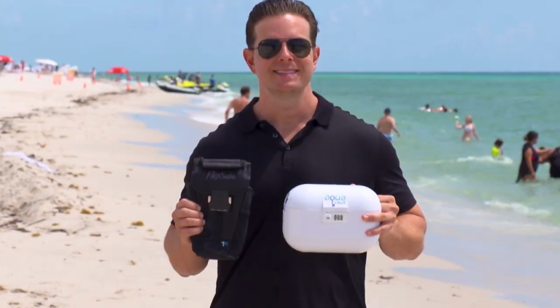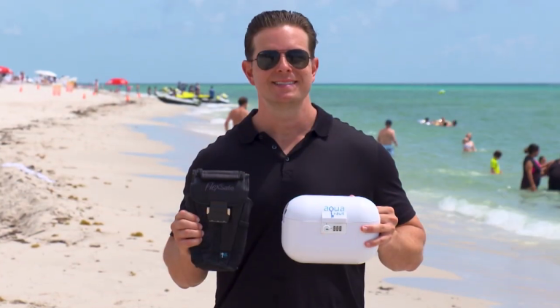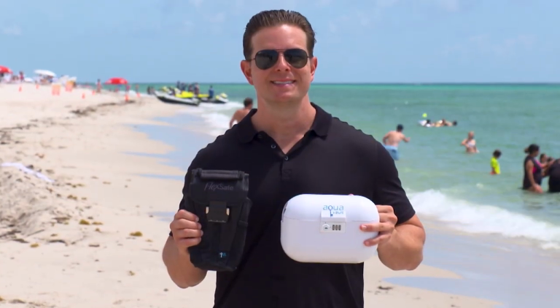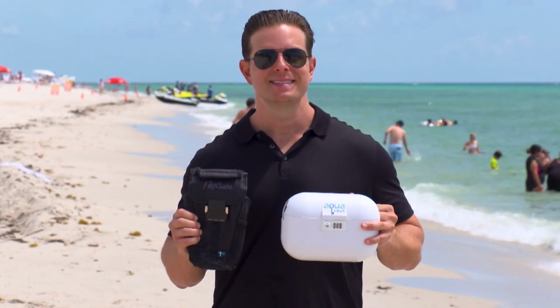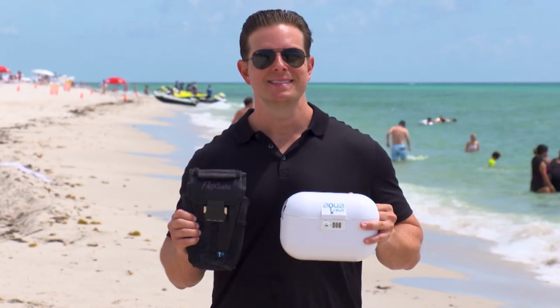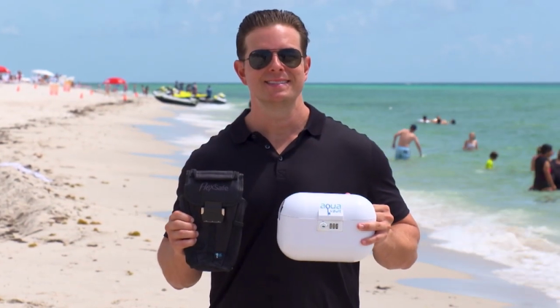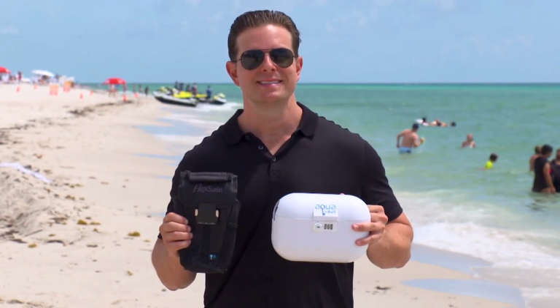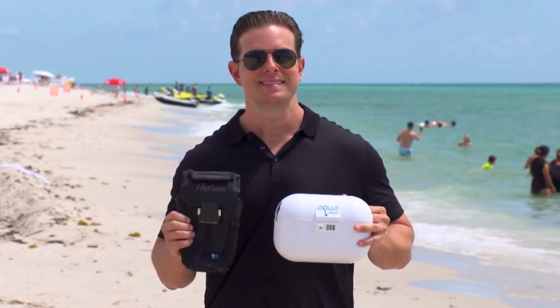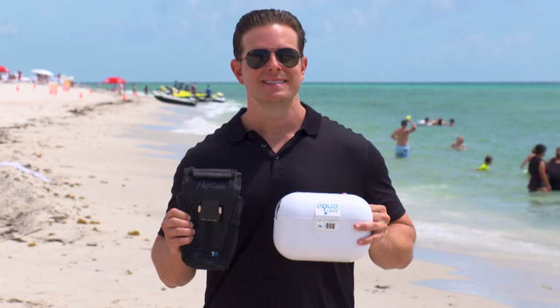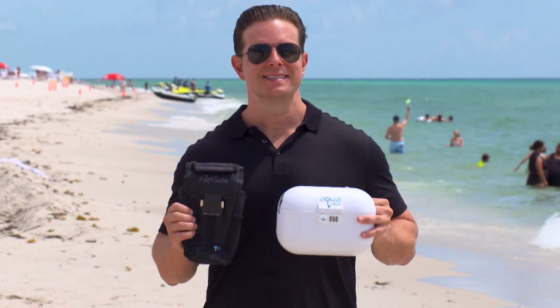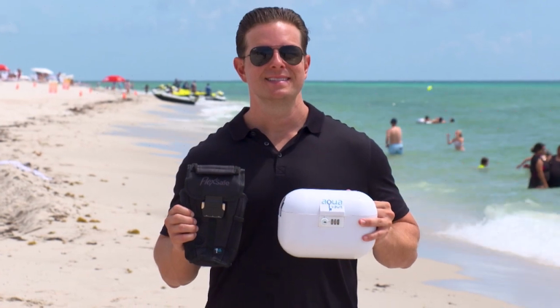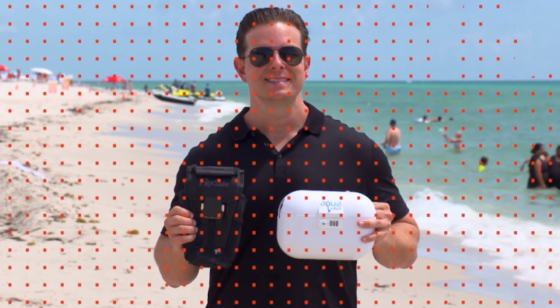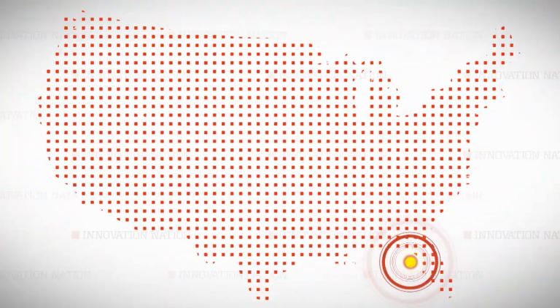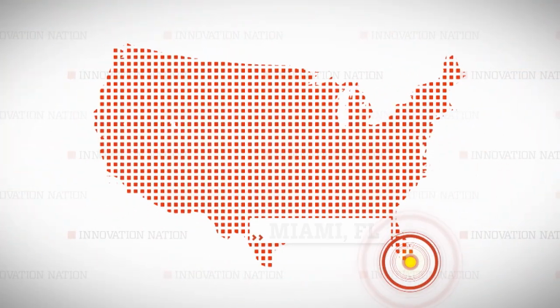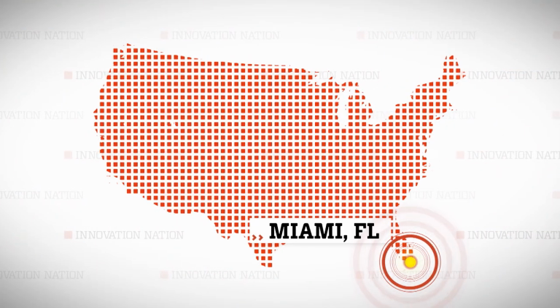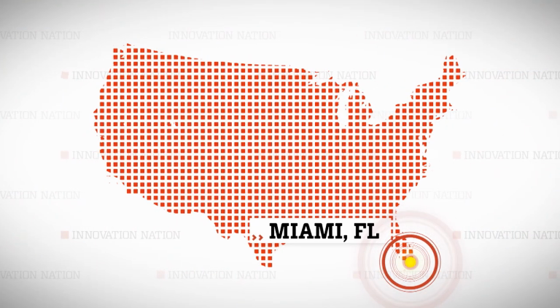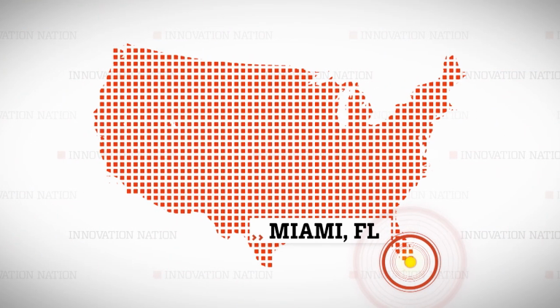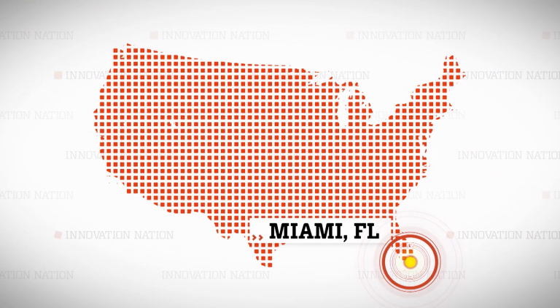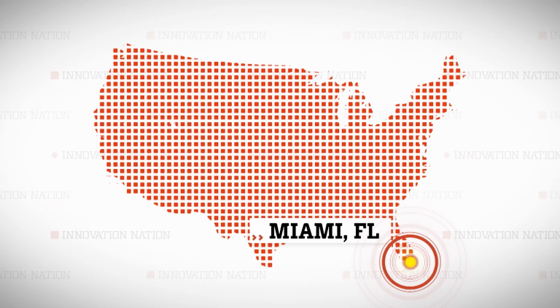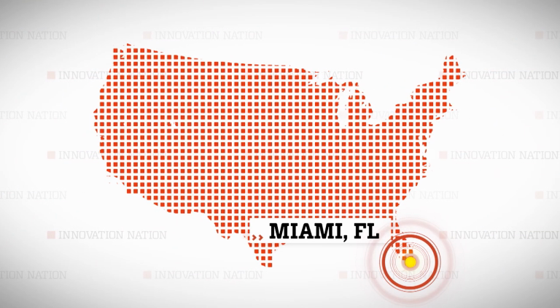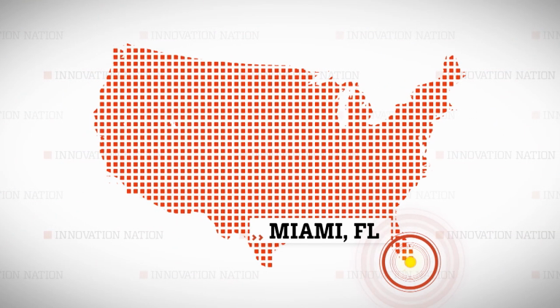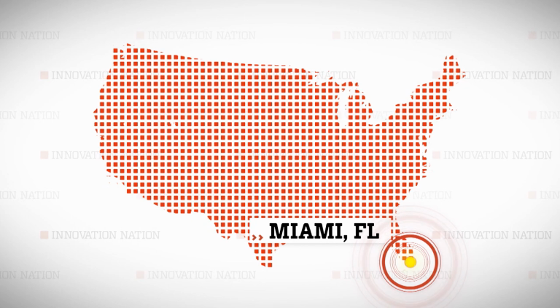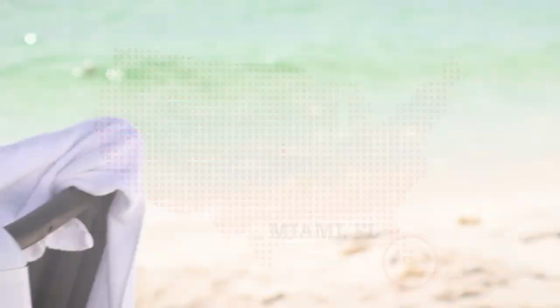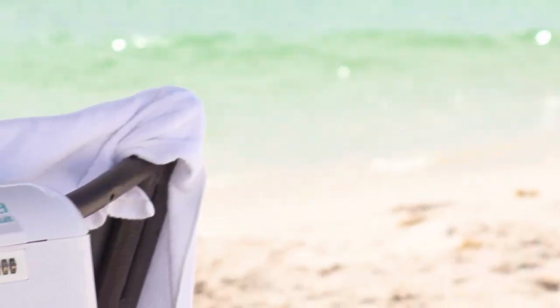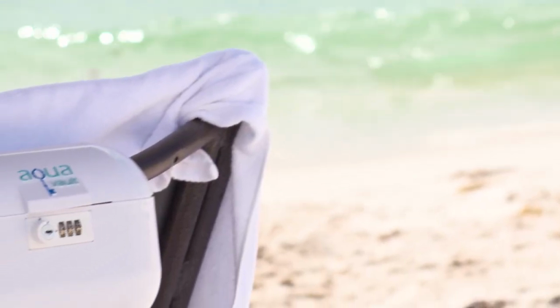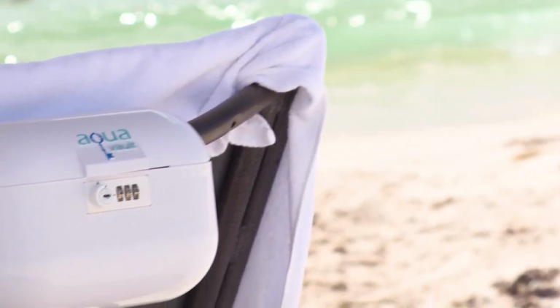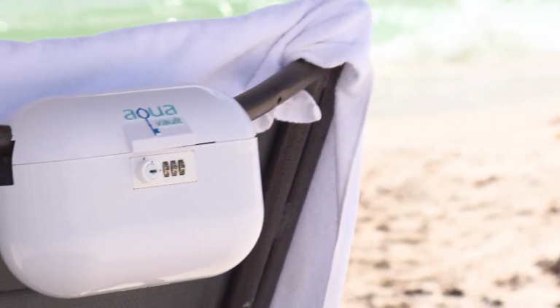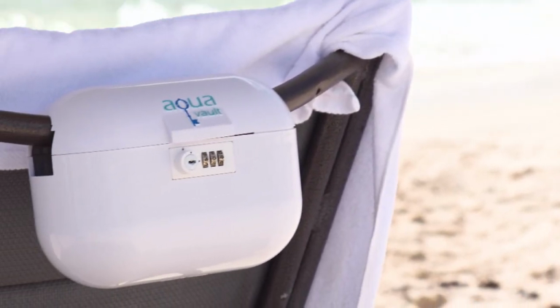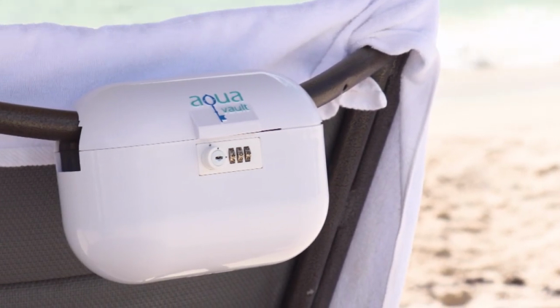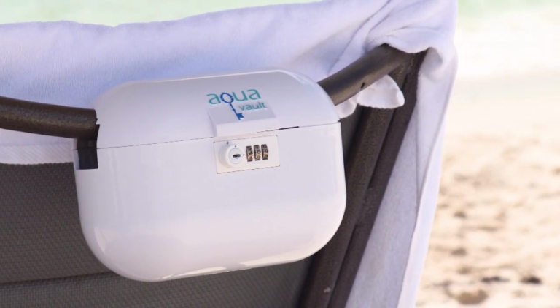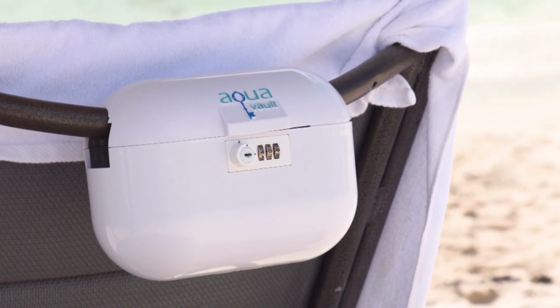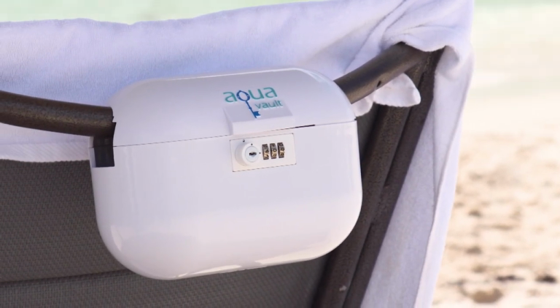I headed south to Miami Beach, Florida to meet Jonathan Kynas, a financial advisor turned inventor, who came up with a security device to keep your valuables safe at the pool or the beach. And he calls it Aquavault.